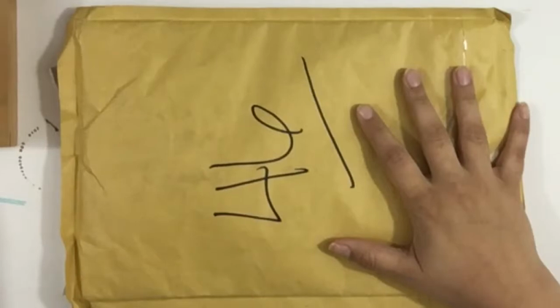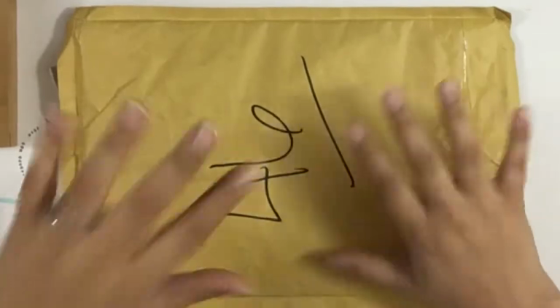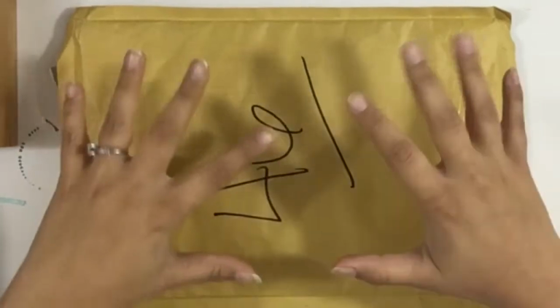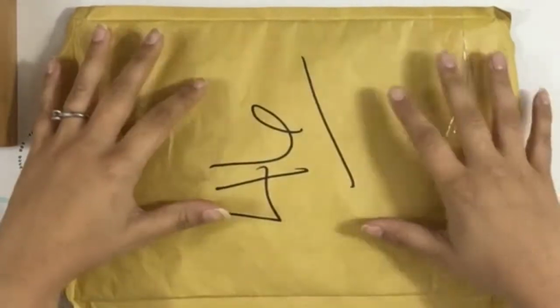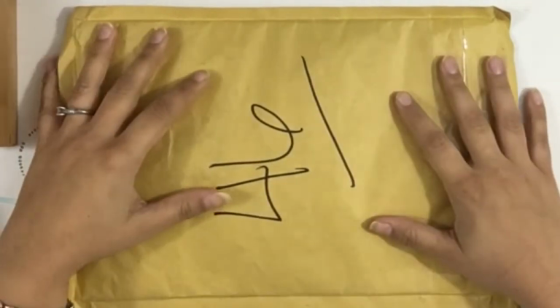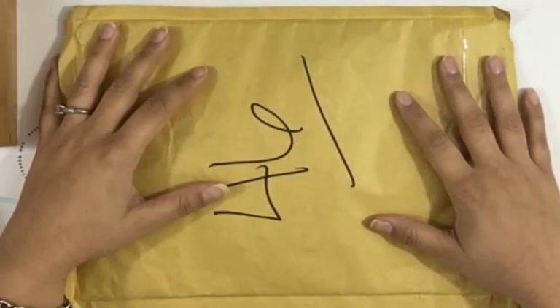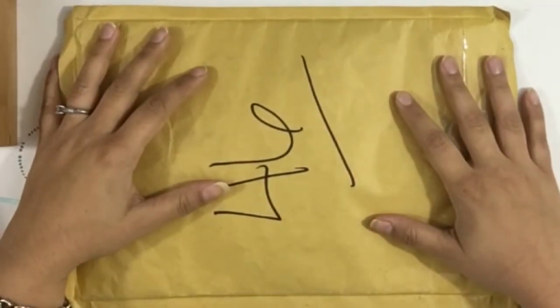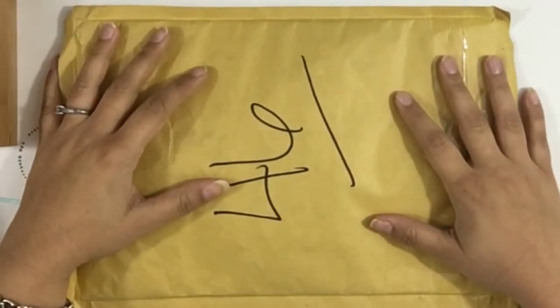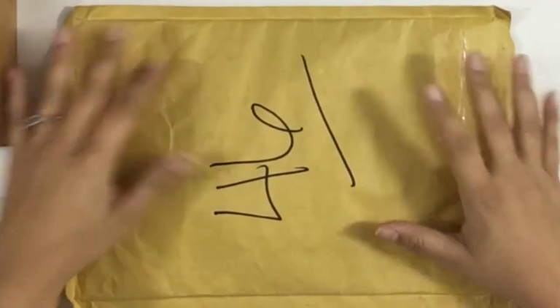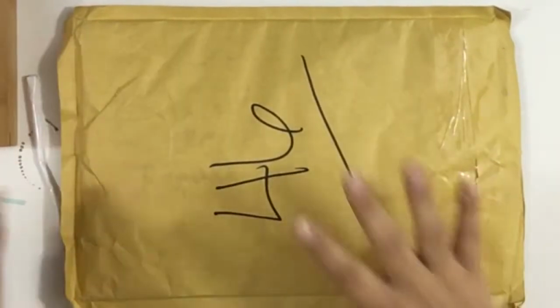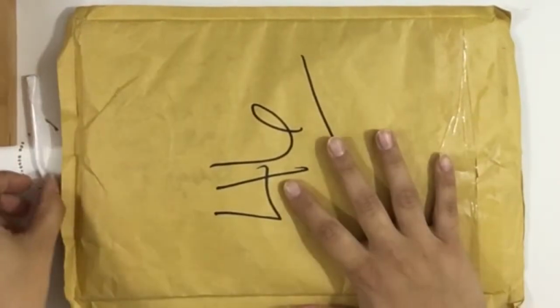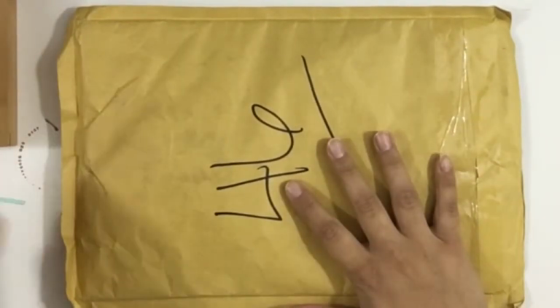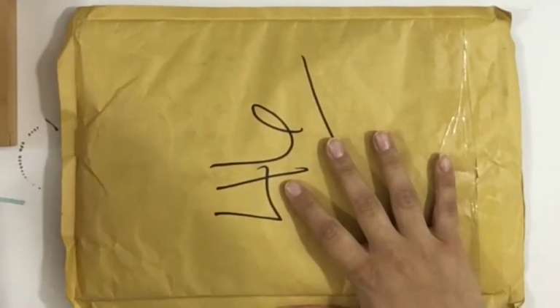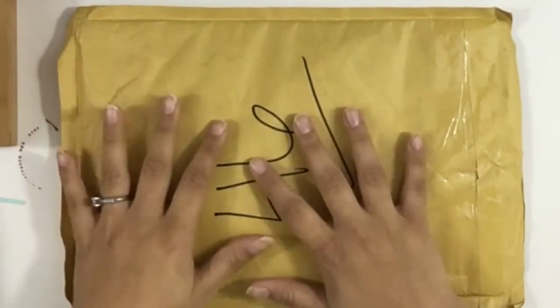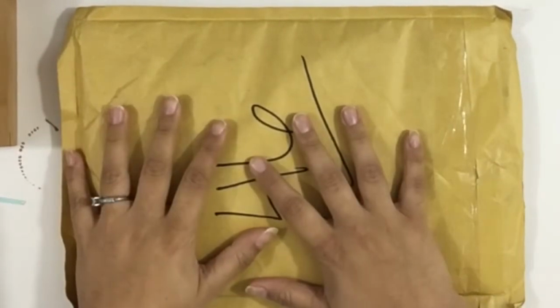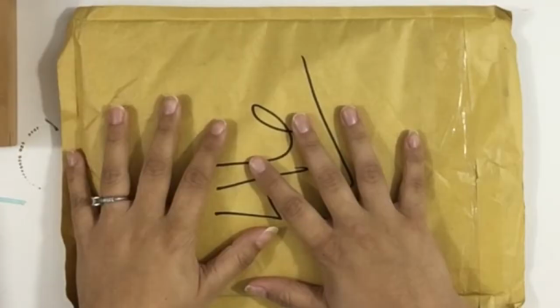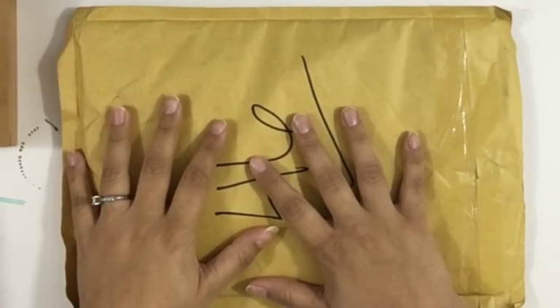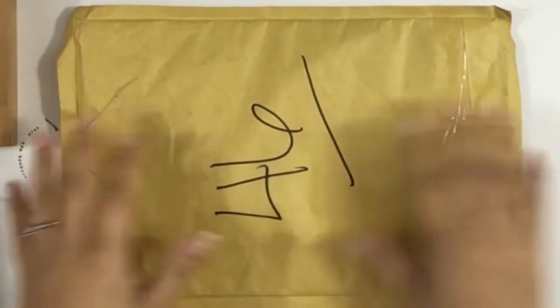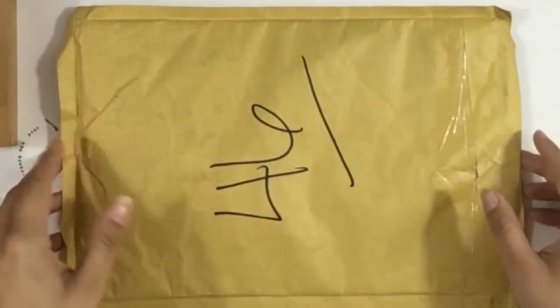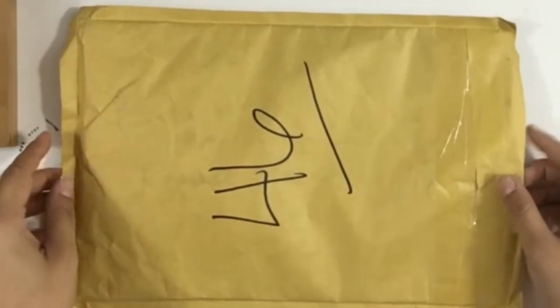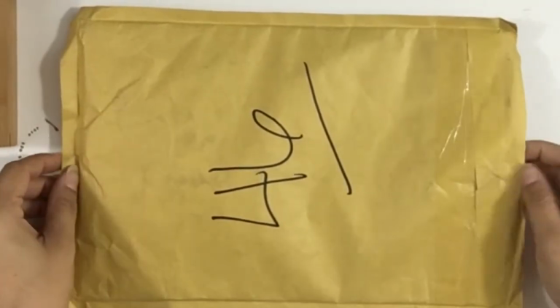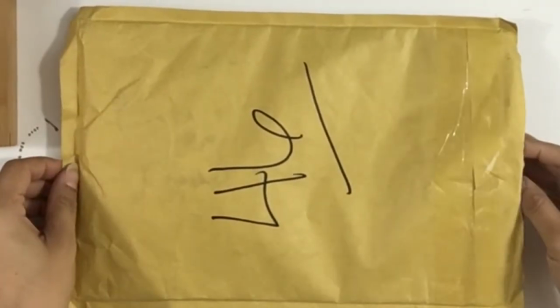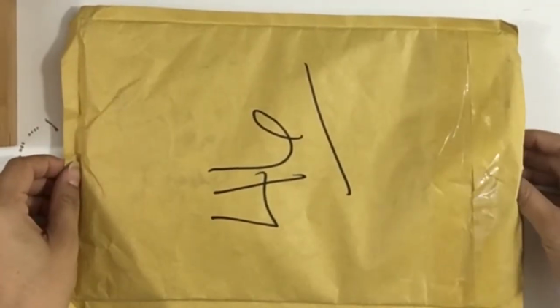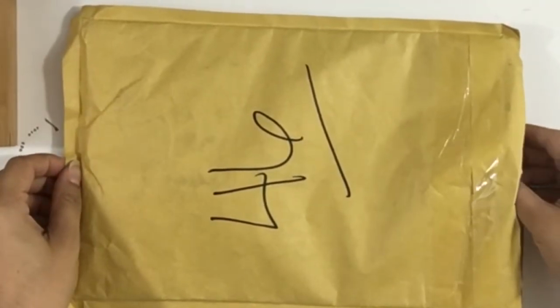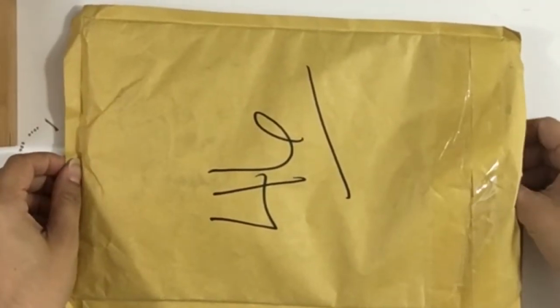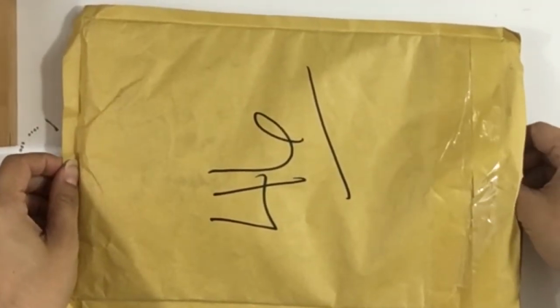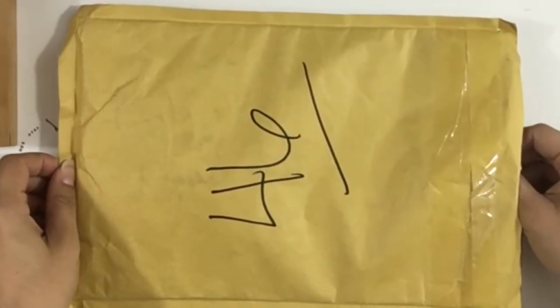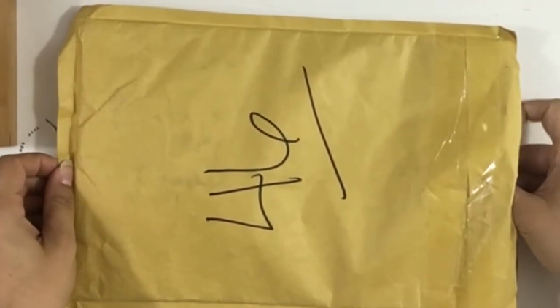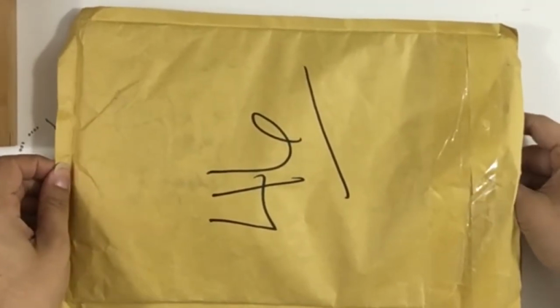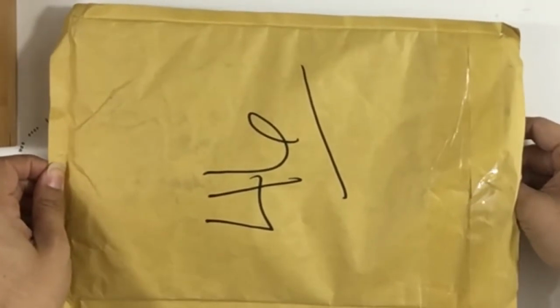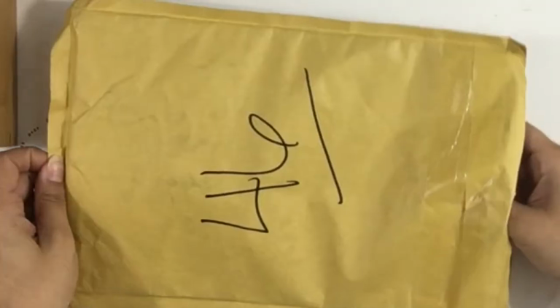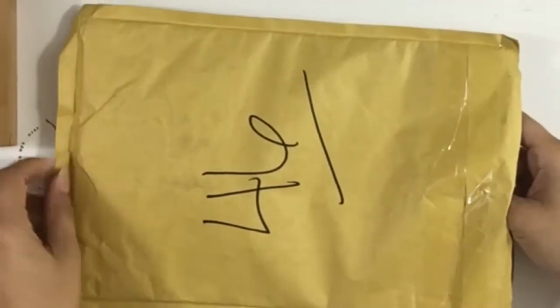Hey guys, Lucia here from Laughing Without an Accent, and today I have an unboxing to do with you guys. It's the Royal Planner Shop December kit, and let's get into it.